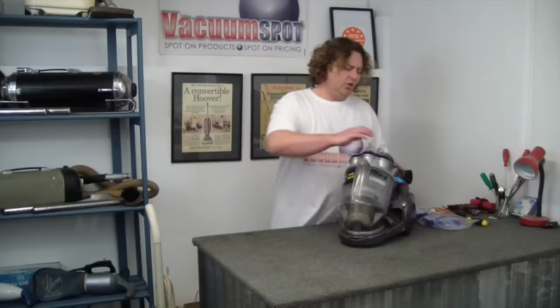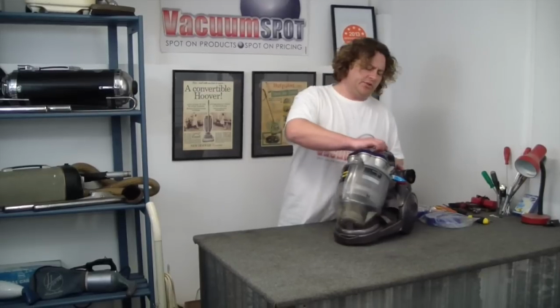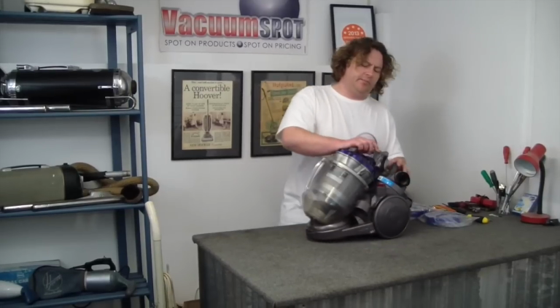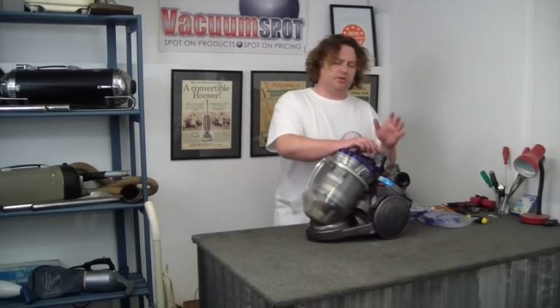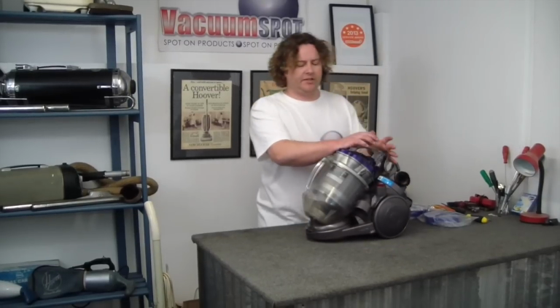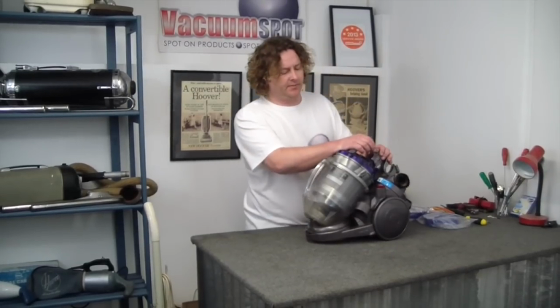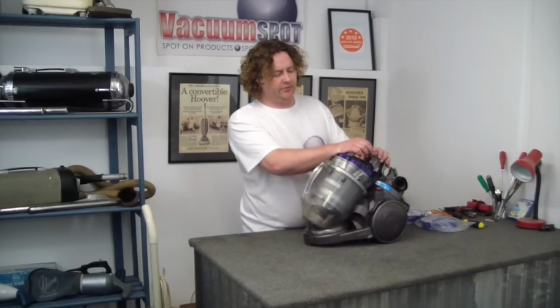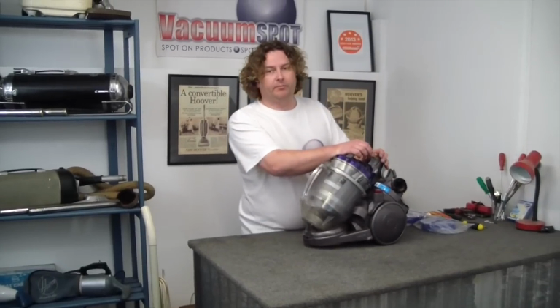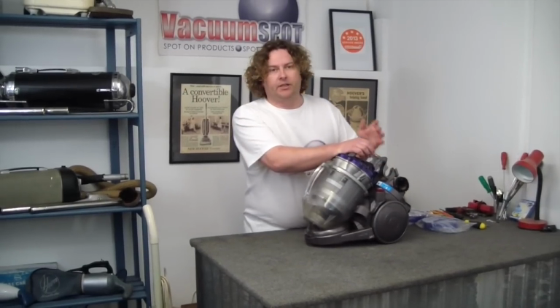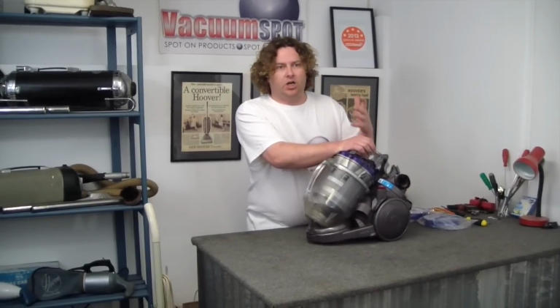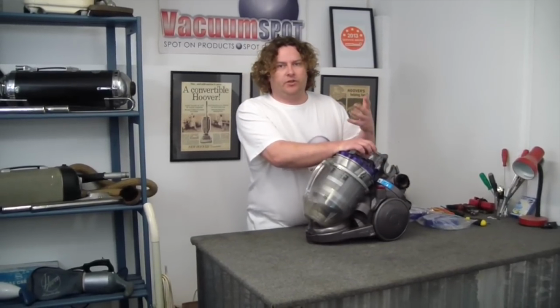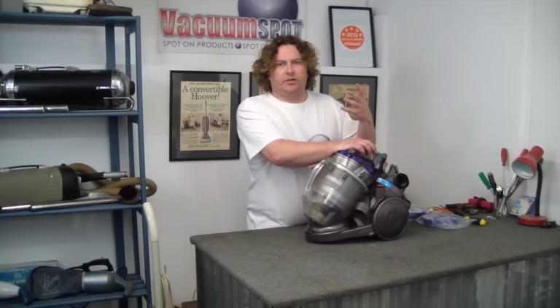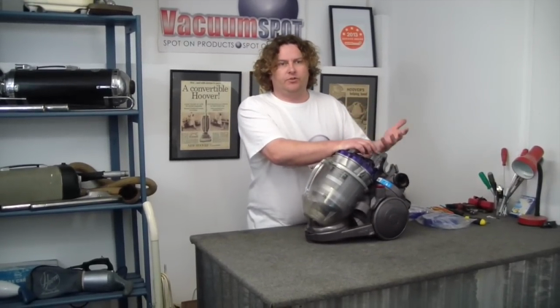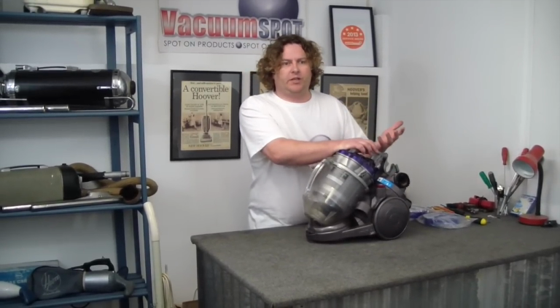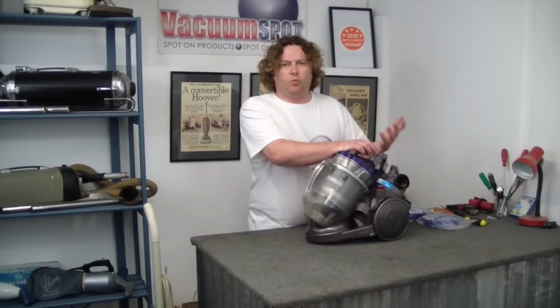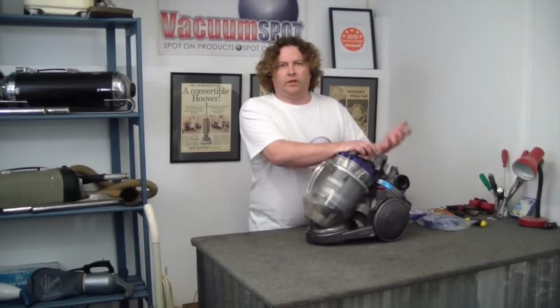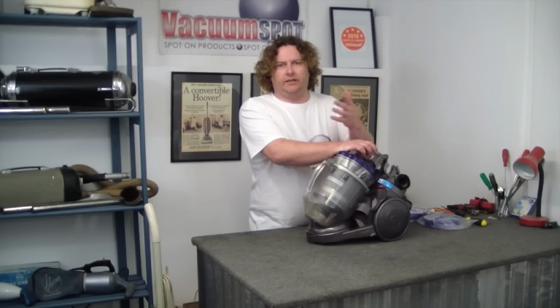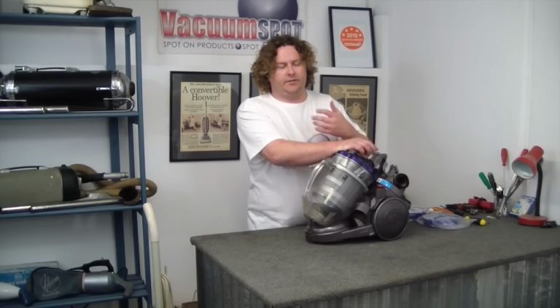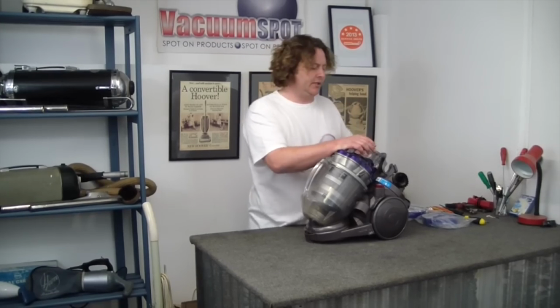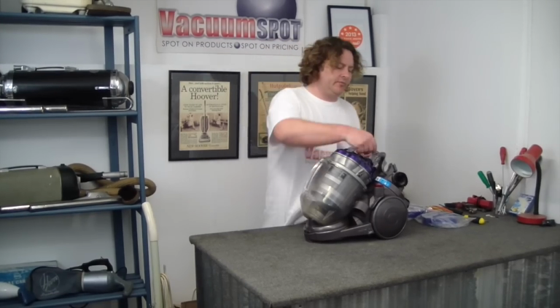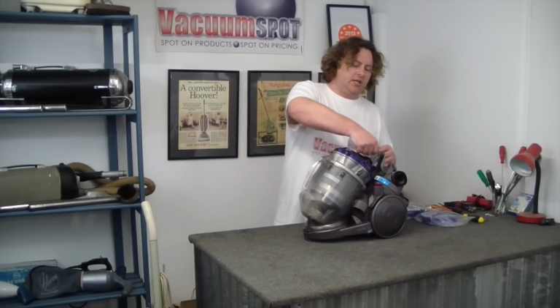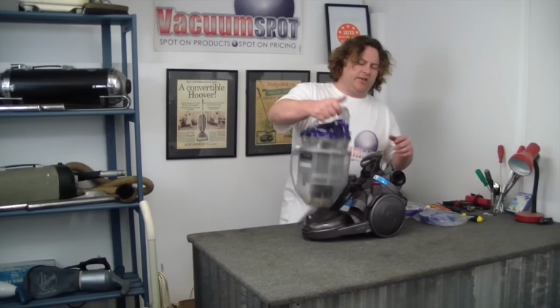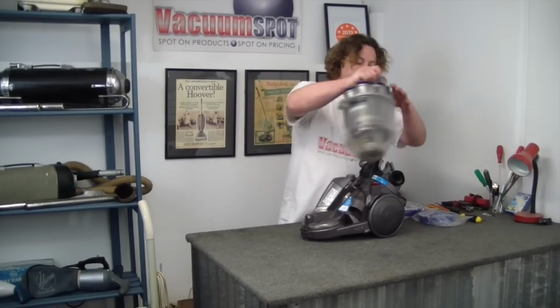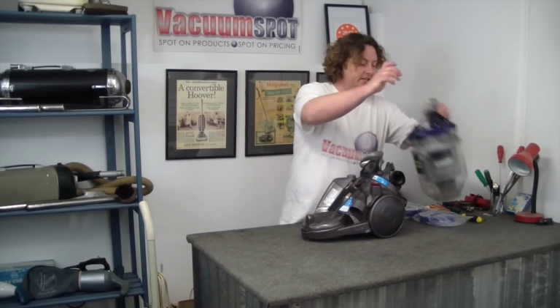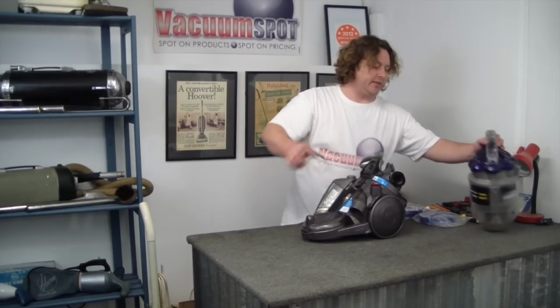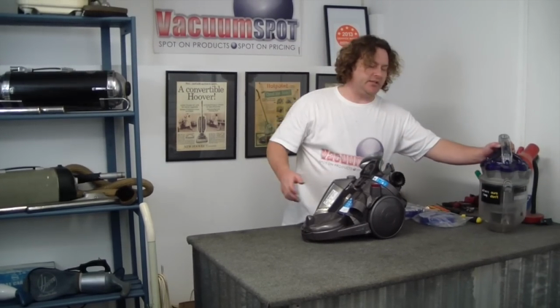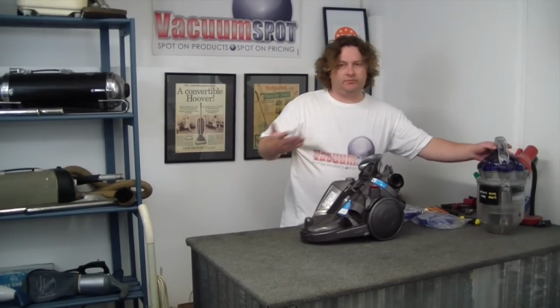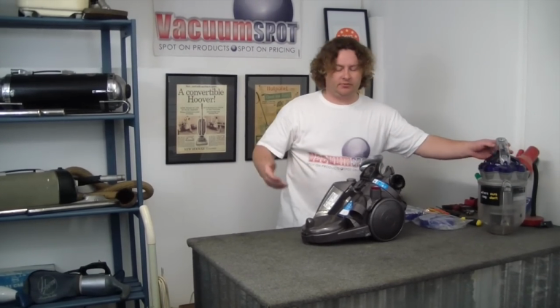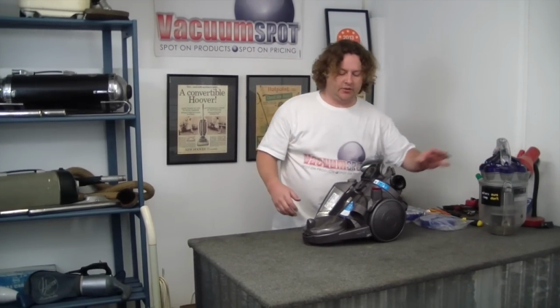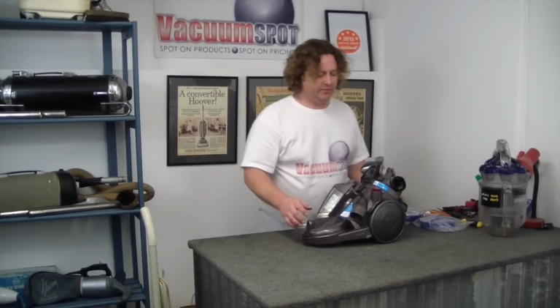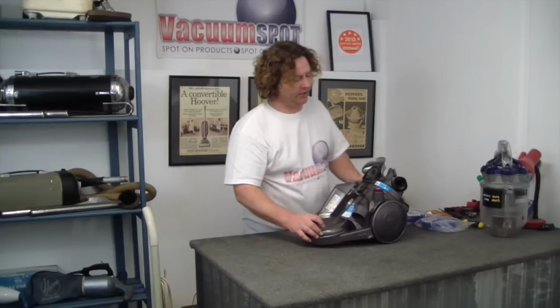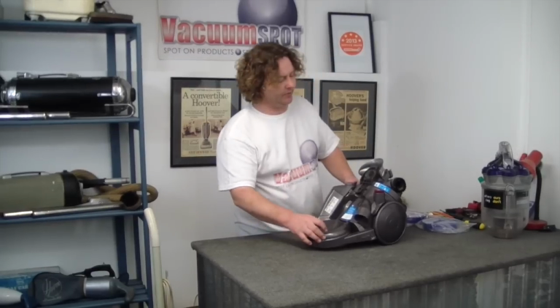Over time, I know these are meant to be a lifetime, but over time they do just become worn and need to be changed. So if you haven't done this in a couple of years, it's really a good time to get in and do it.